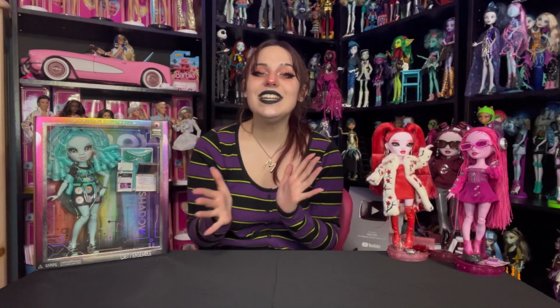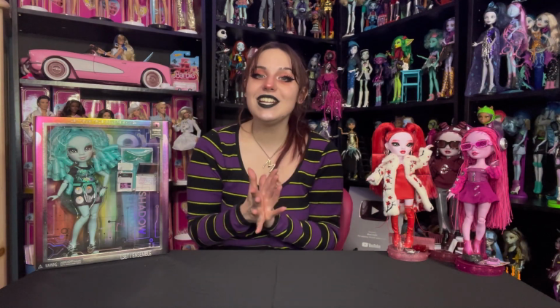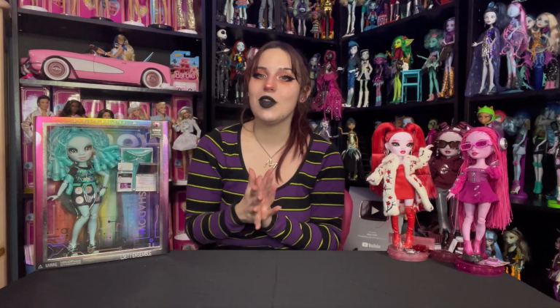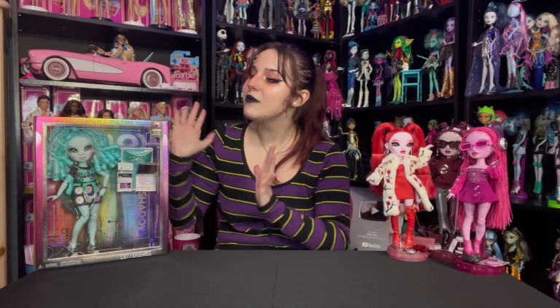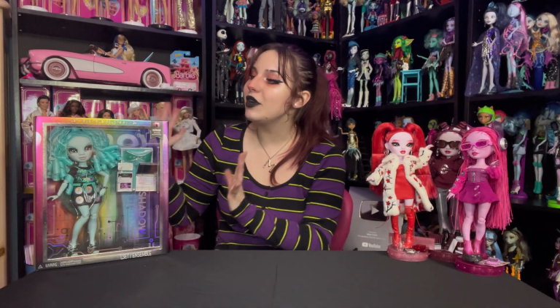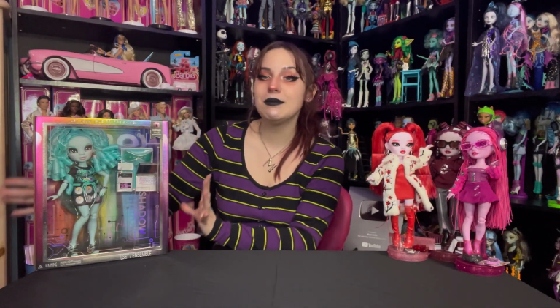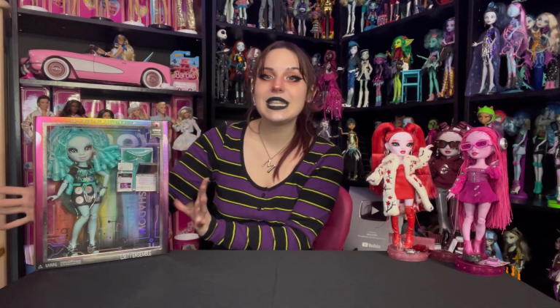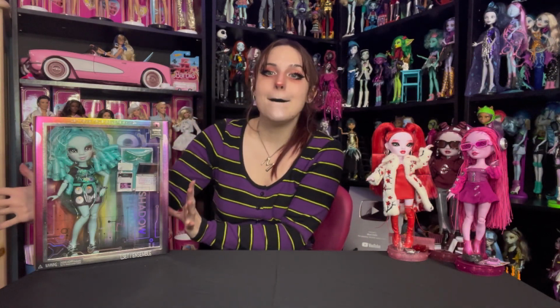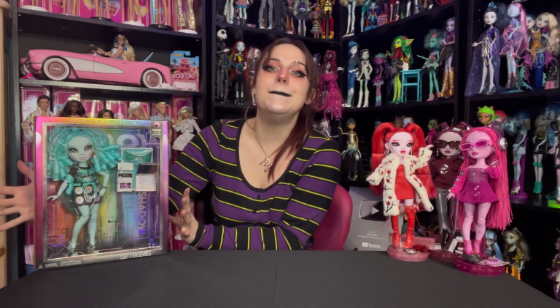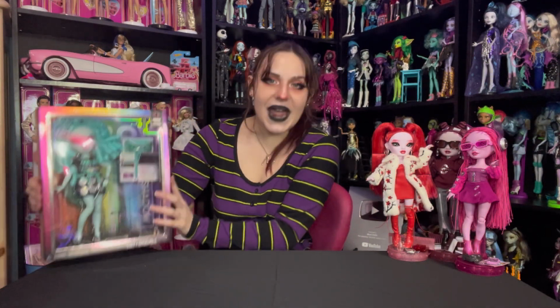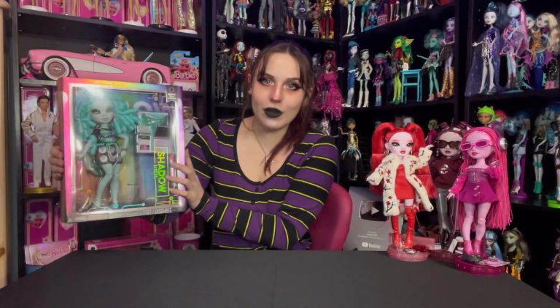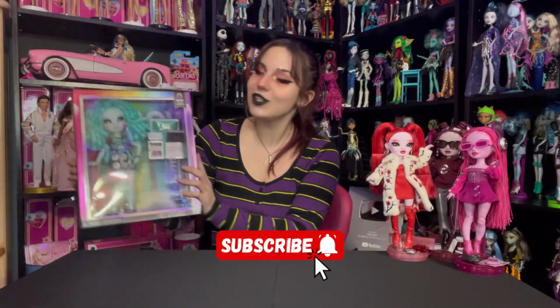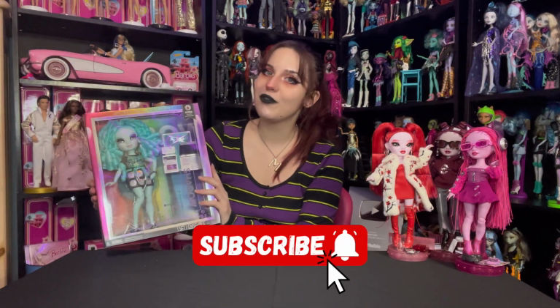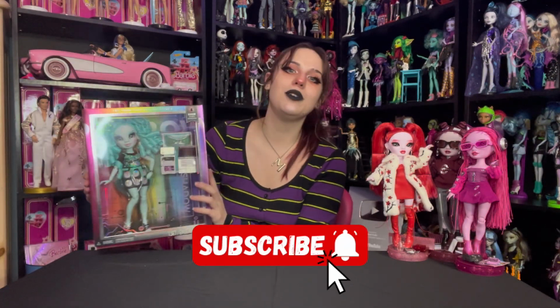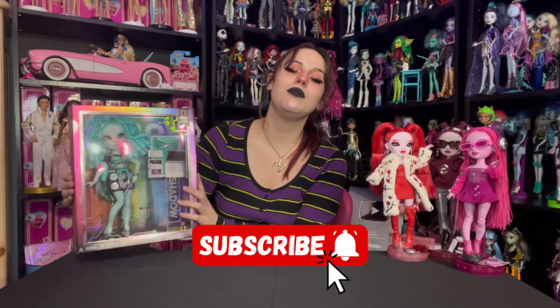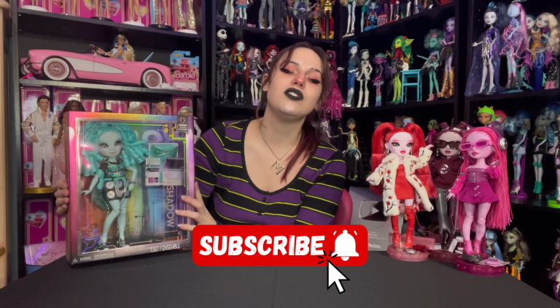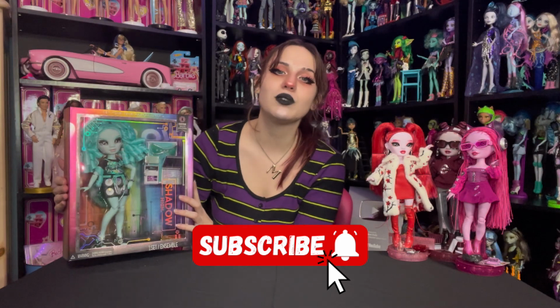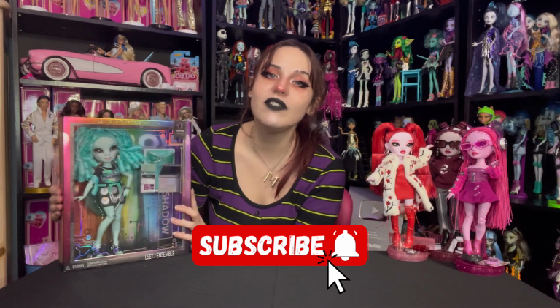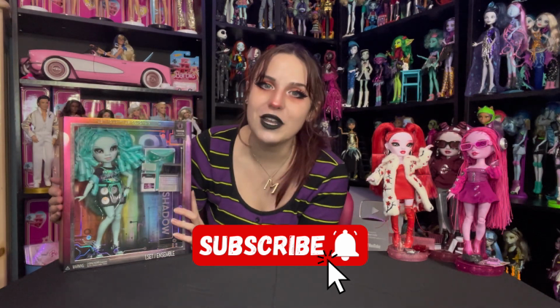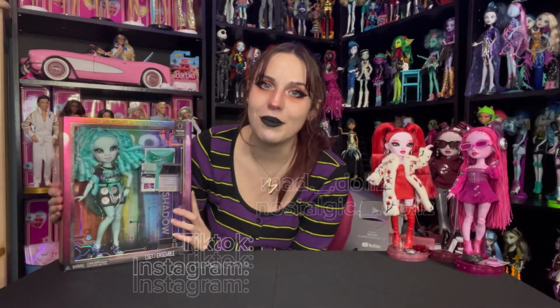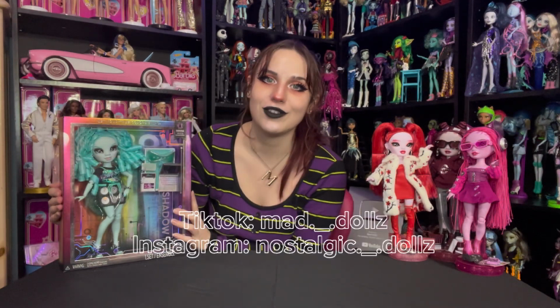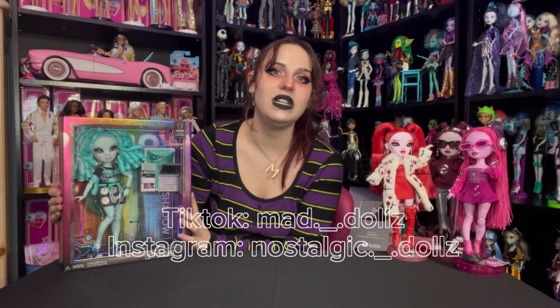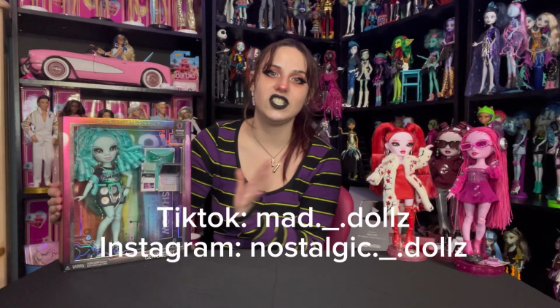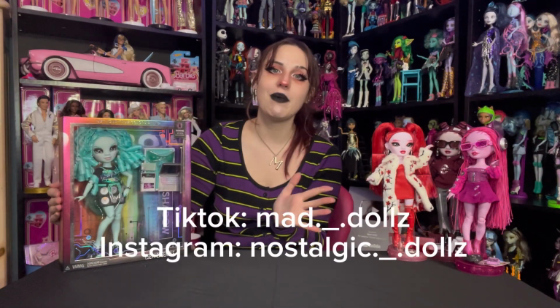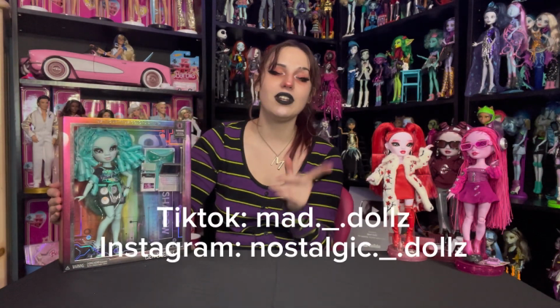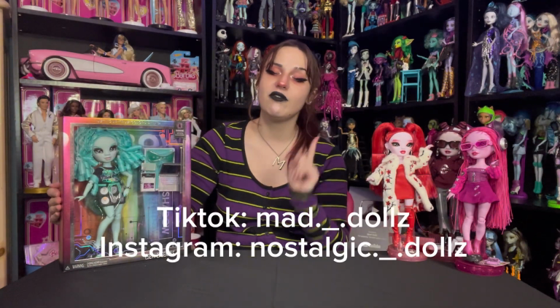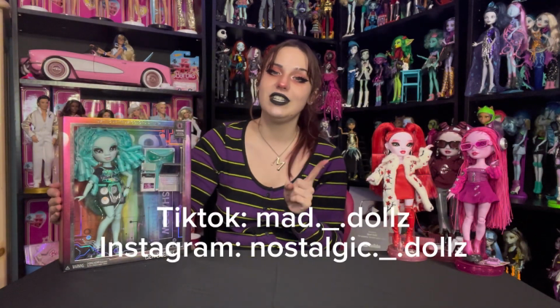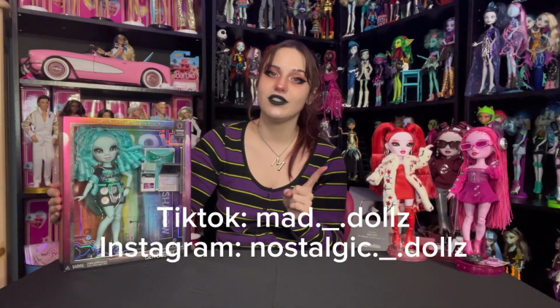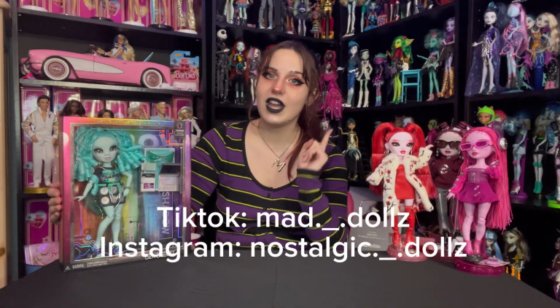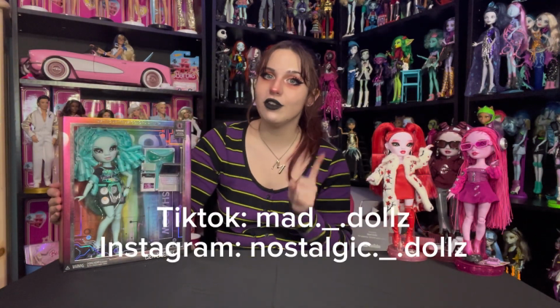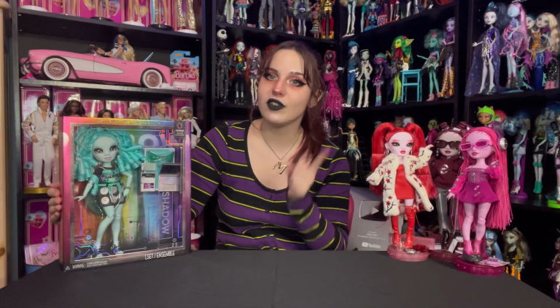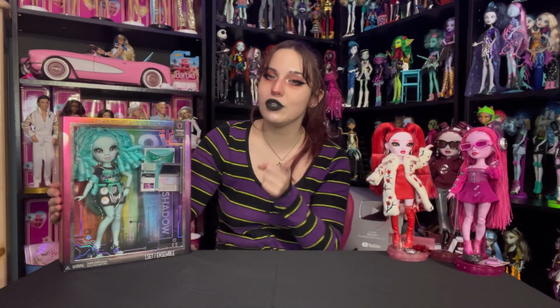In today's video, we will be unboxing Miss Barry. Before we jump into it, make sure you subscribe, follow me on all my other social medias, and check out my Whatnot link for $15 off your first purchase.